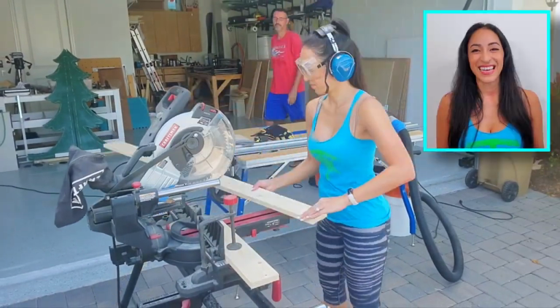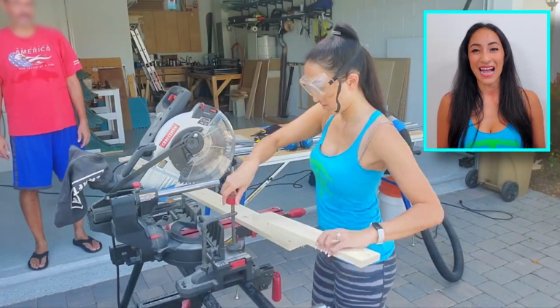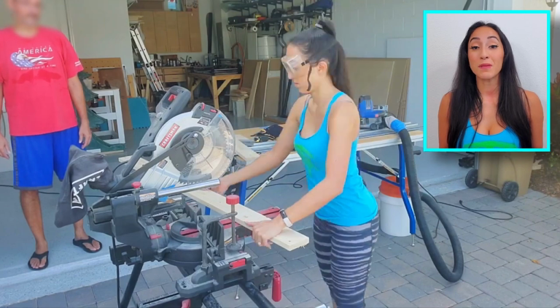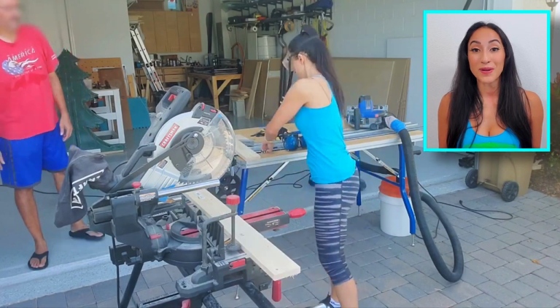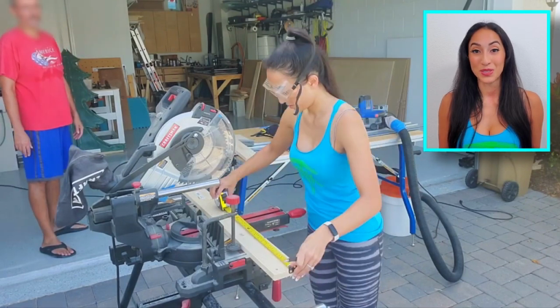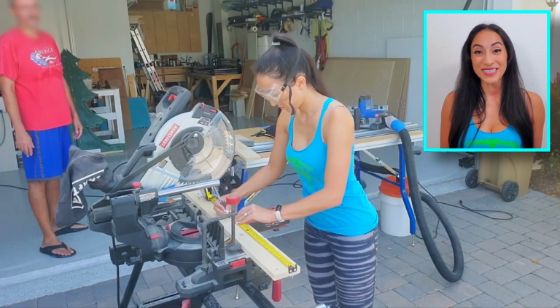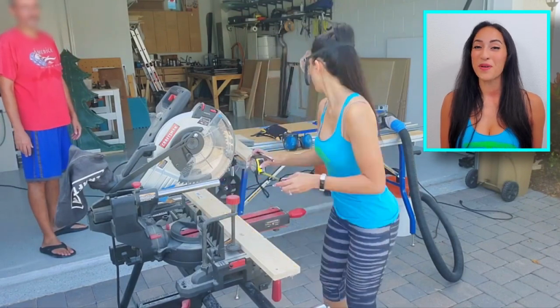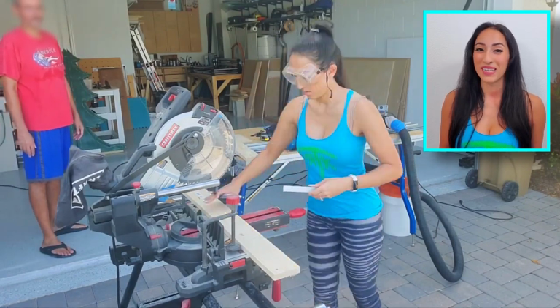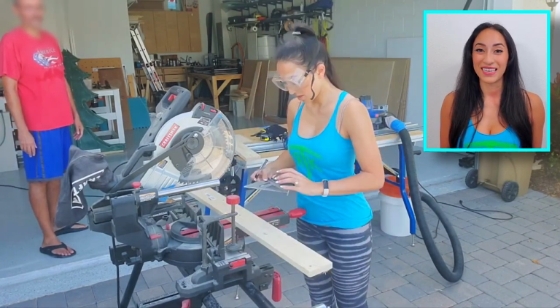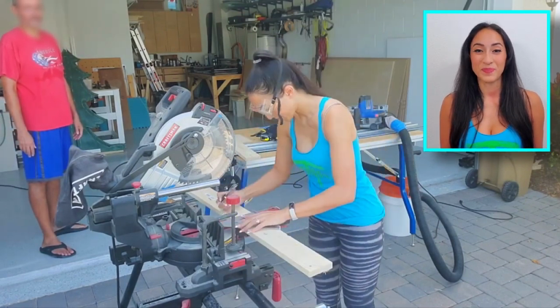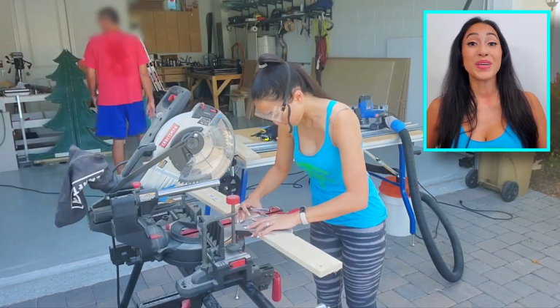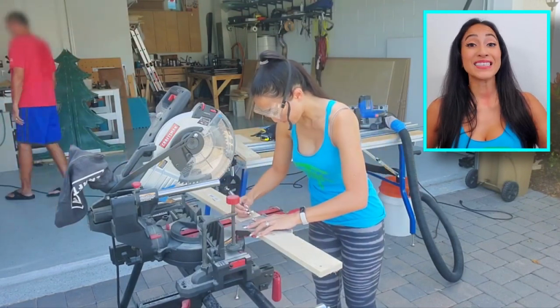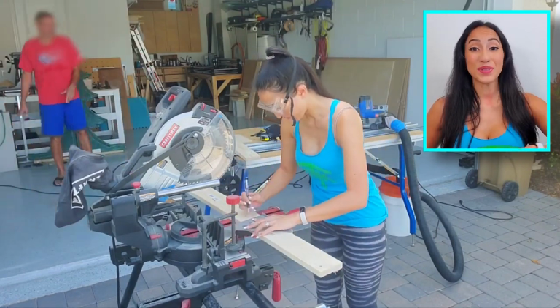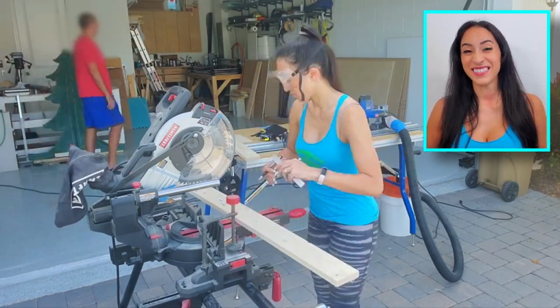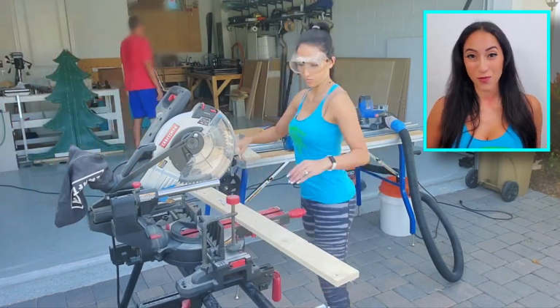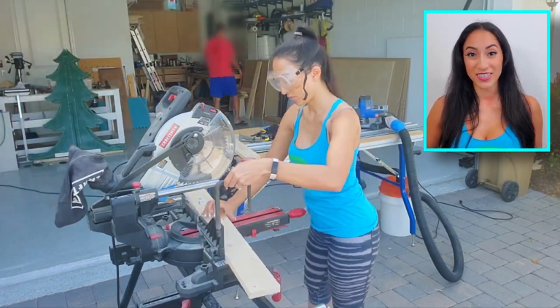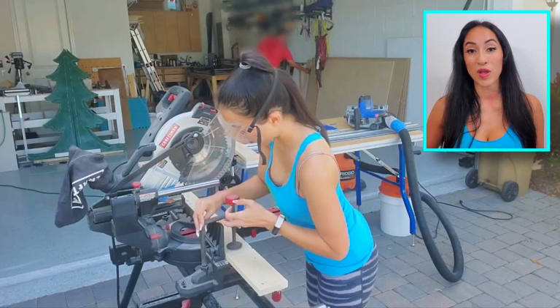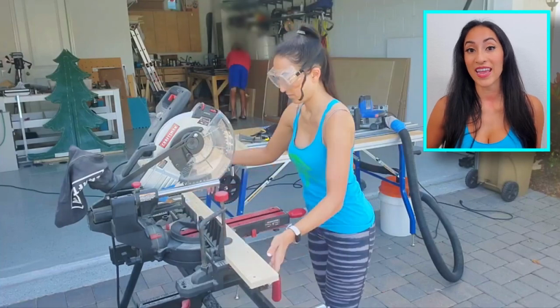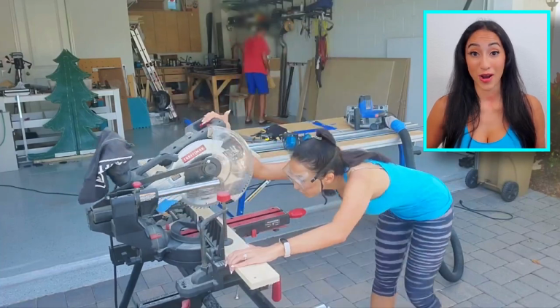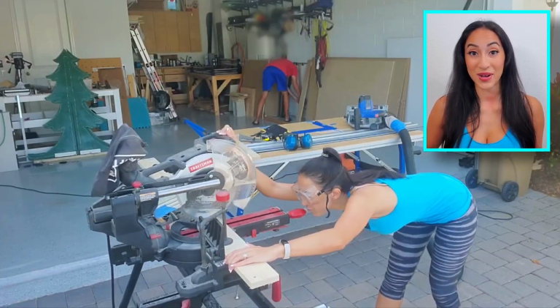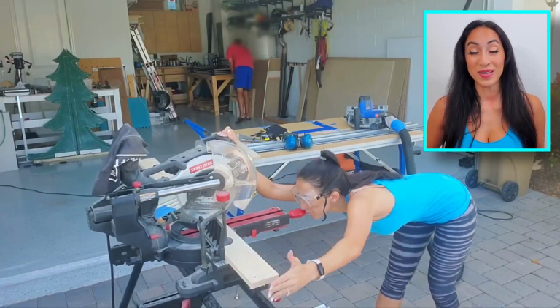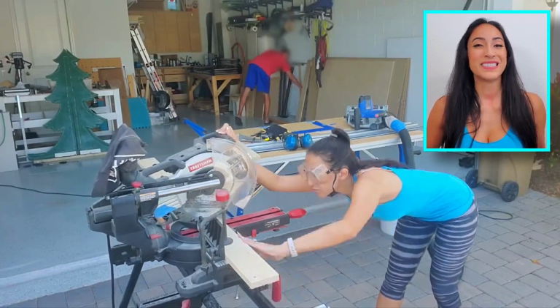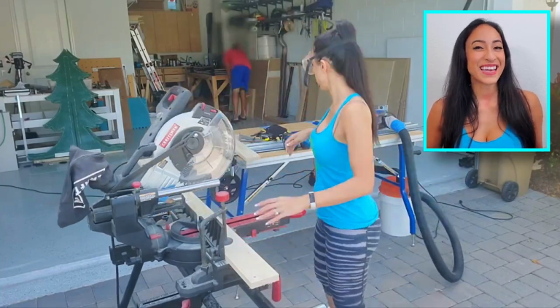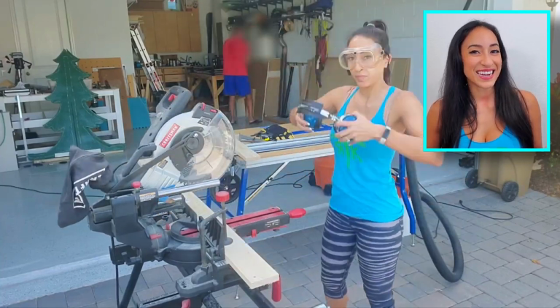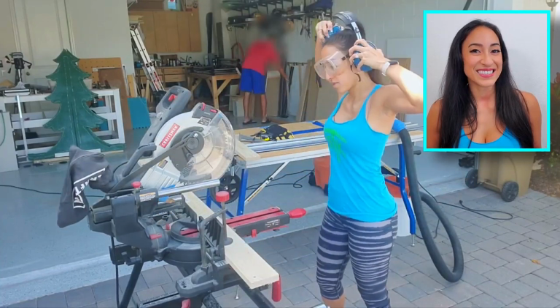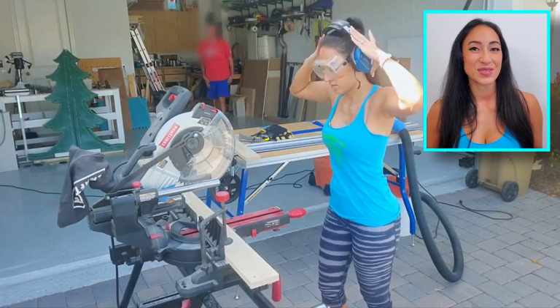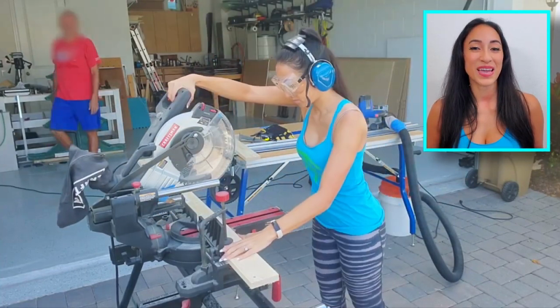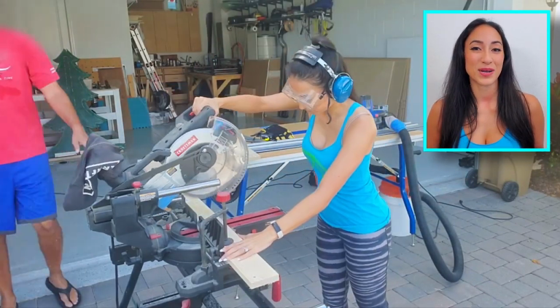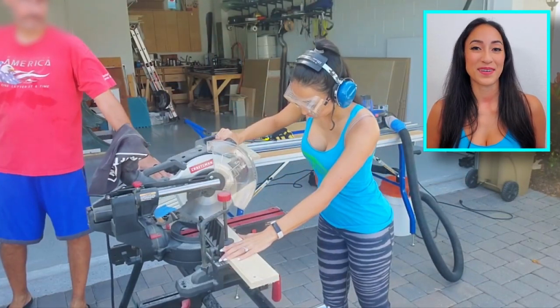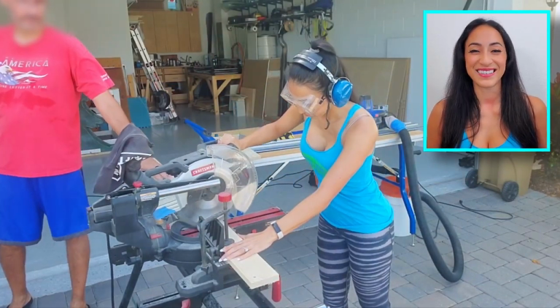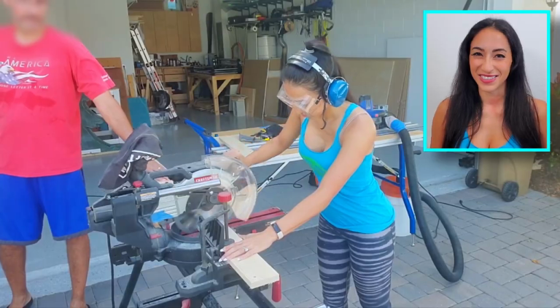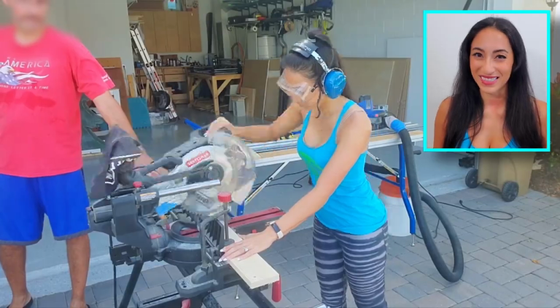Luckily, I was able to borrow some tools from a family friend. You can do this entire project with a track saw, but since I had access to a chop saw, I decided to use it.